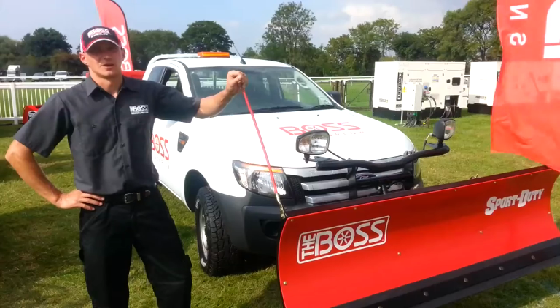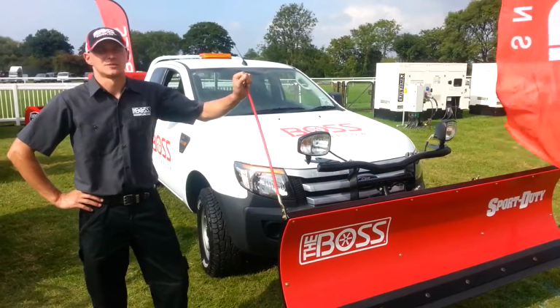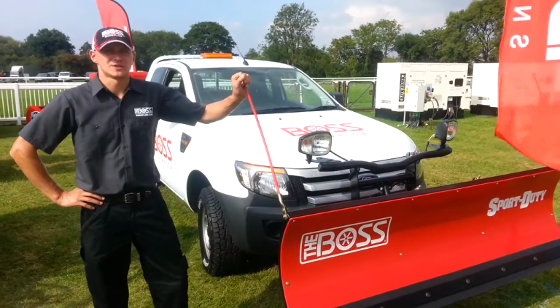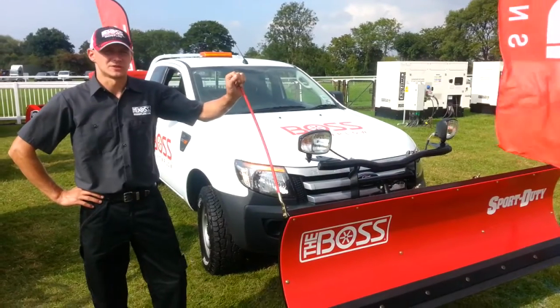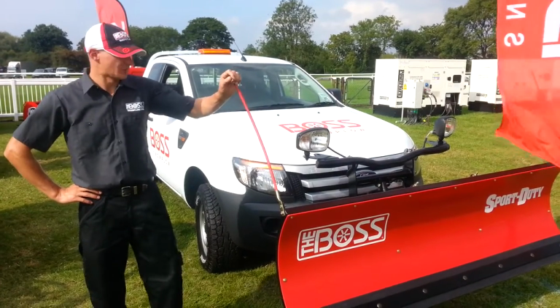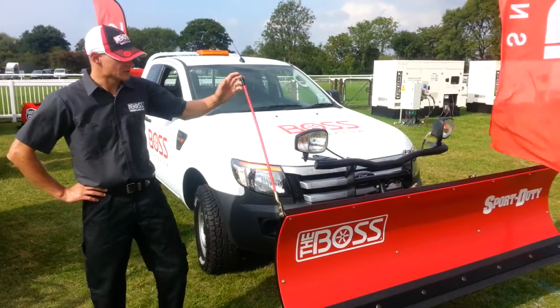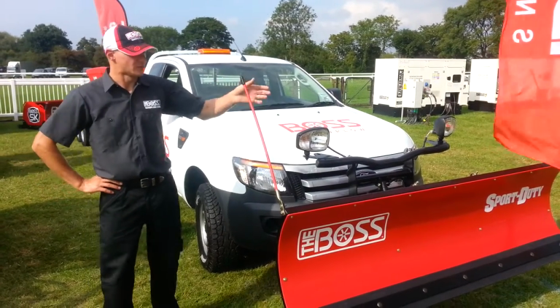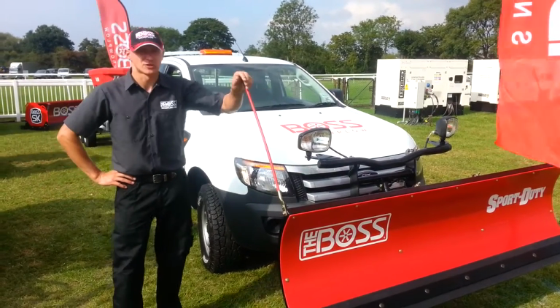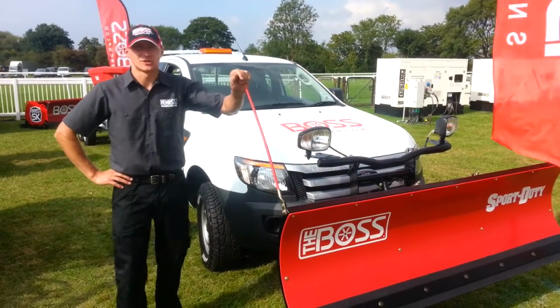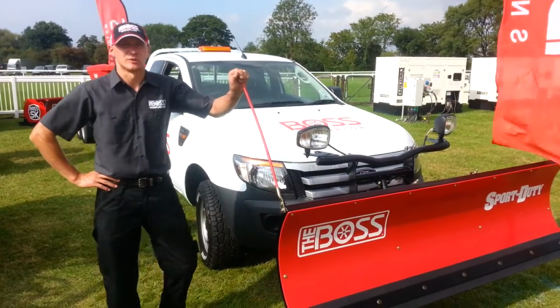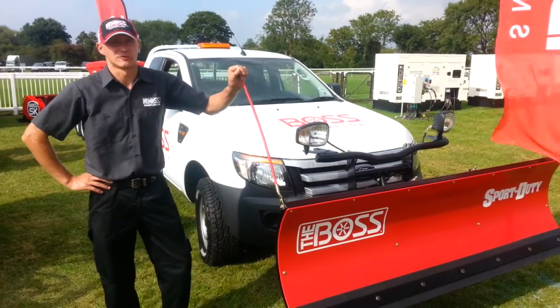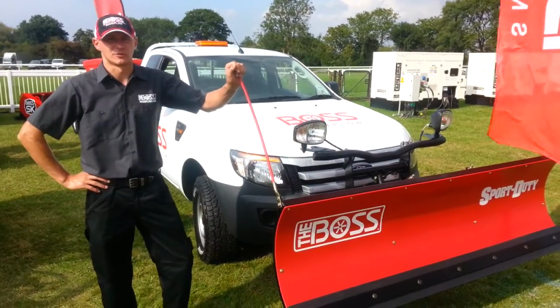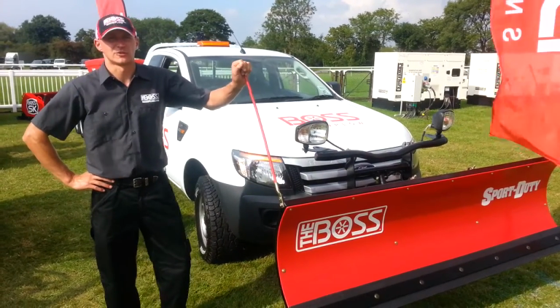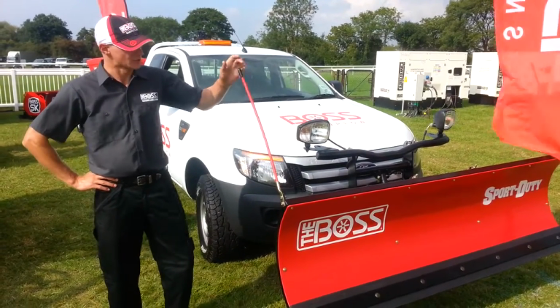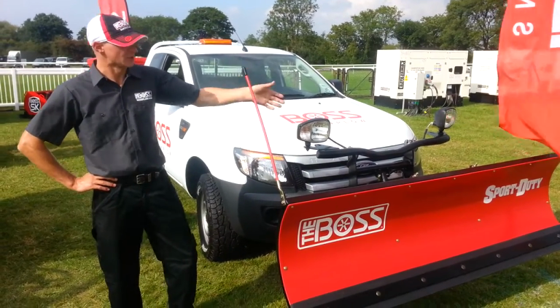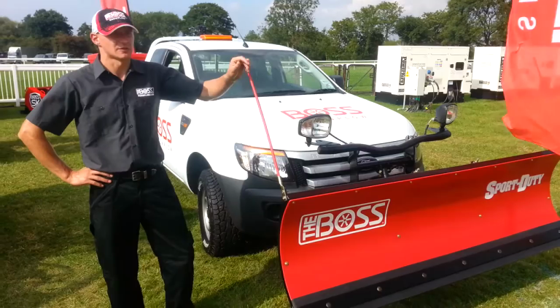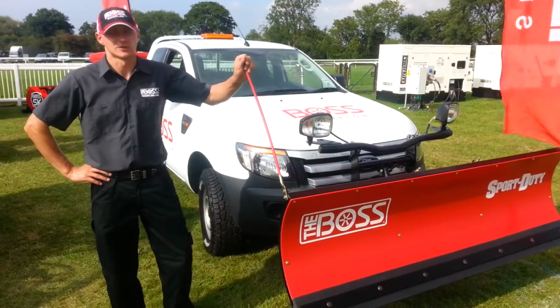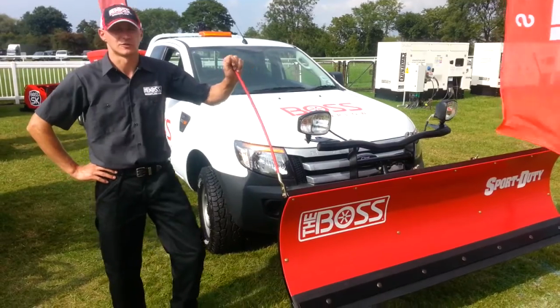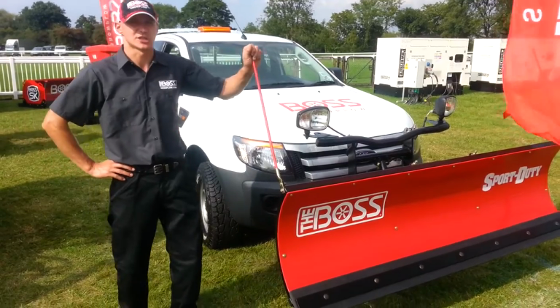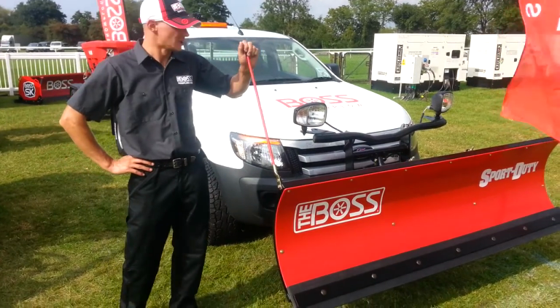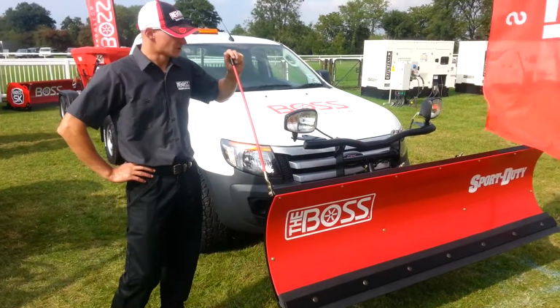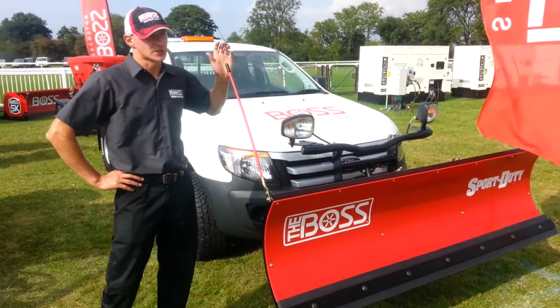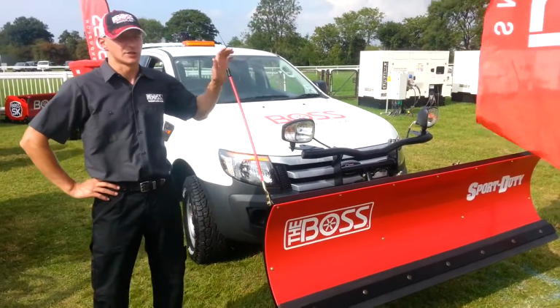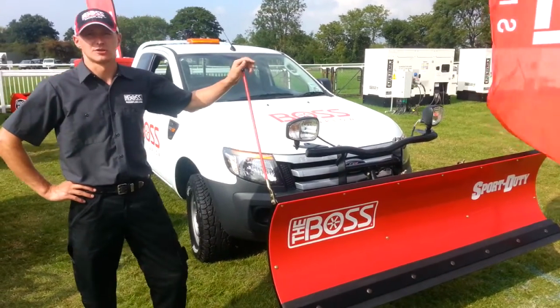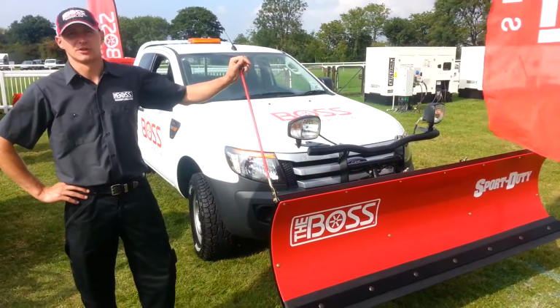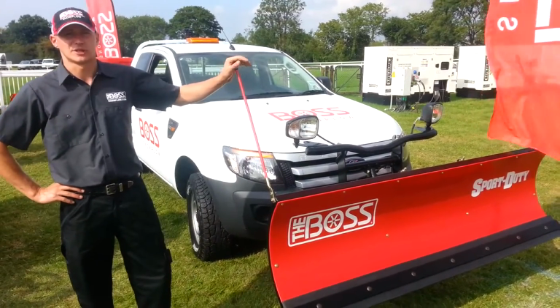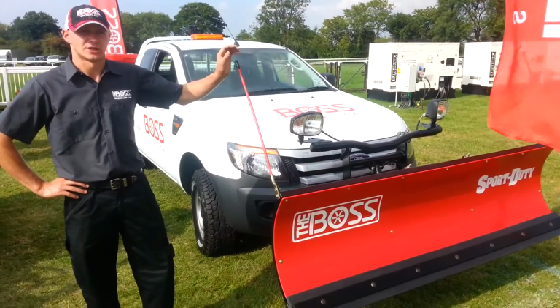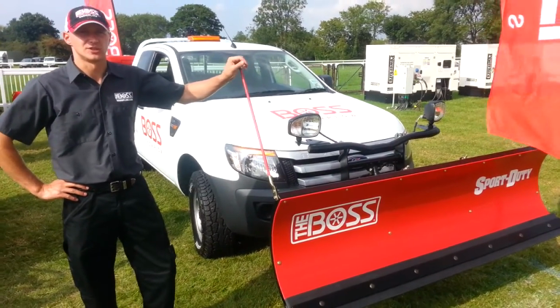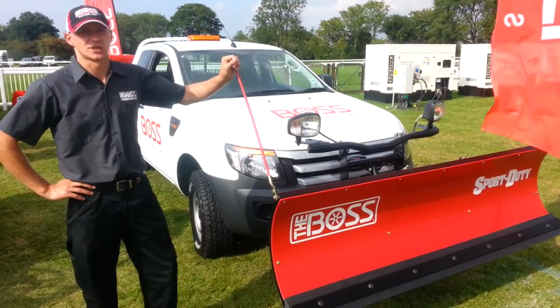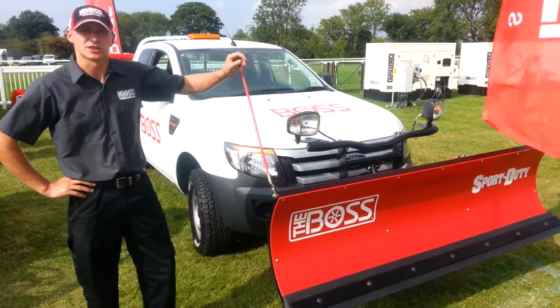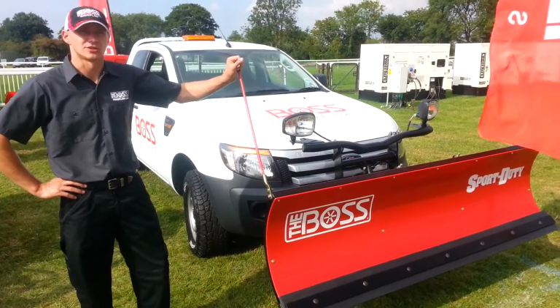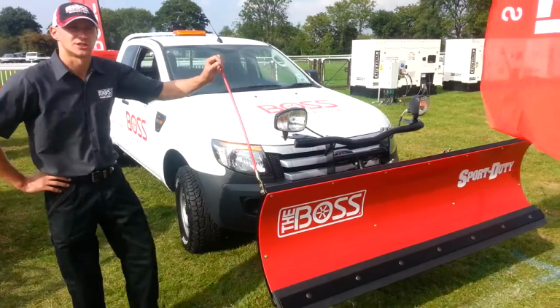Hi, my name is Imanz. I'm going to talk about the 7ft Sport GT Snowplow for the 4x4. It comes as well as the 7ft 6. I'm just going to quickly show you how it operates, how to detach it and how to attach it.